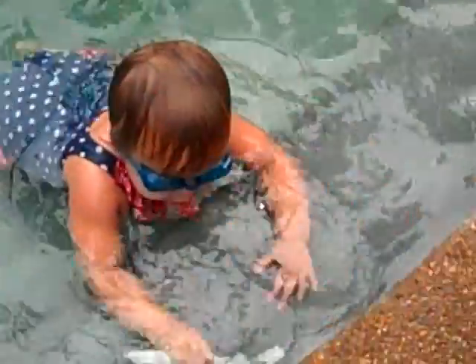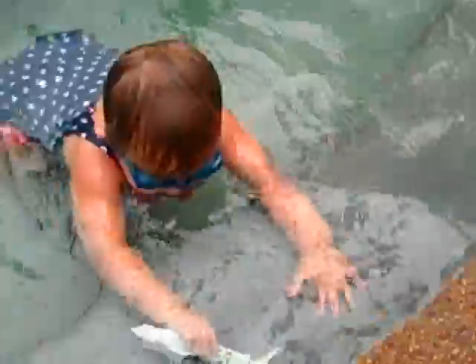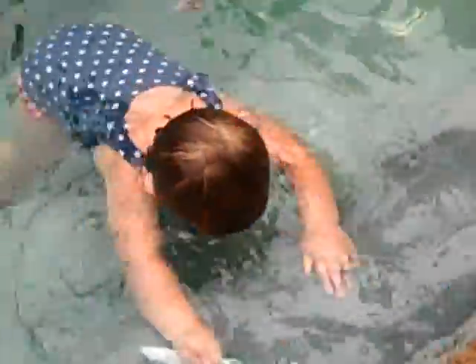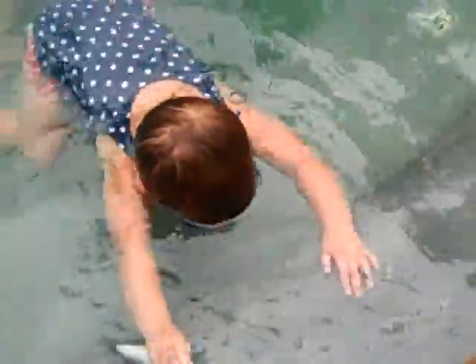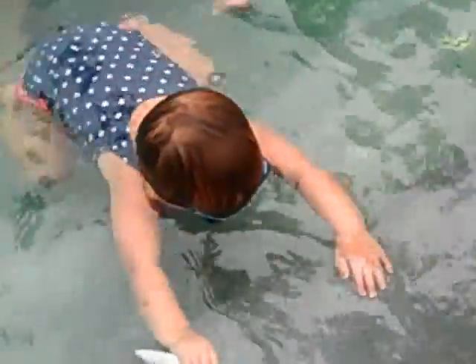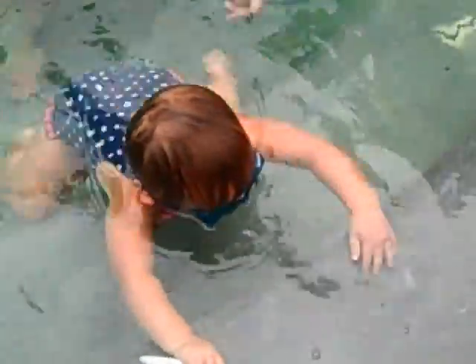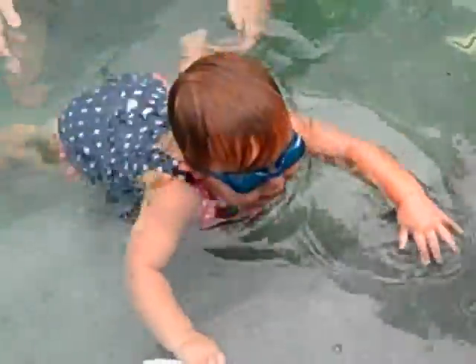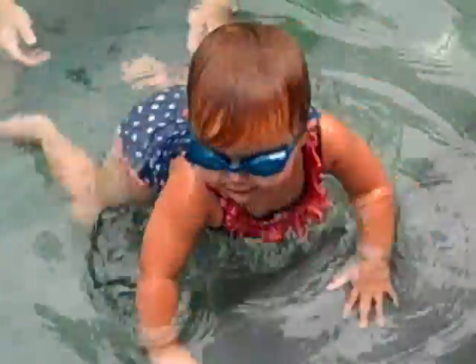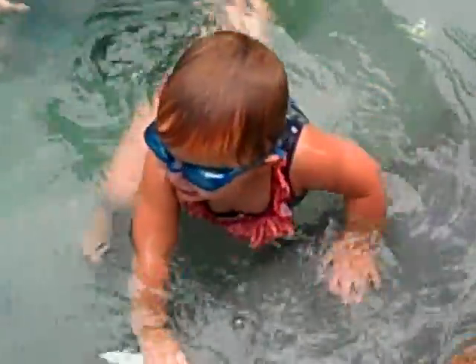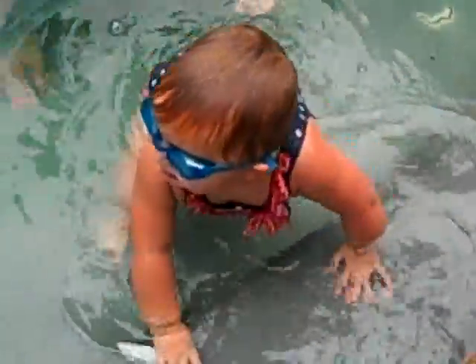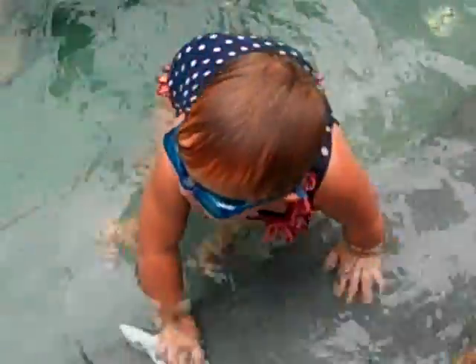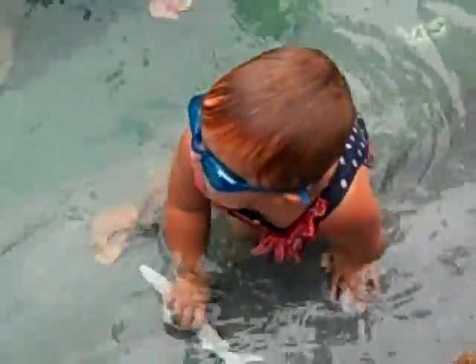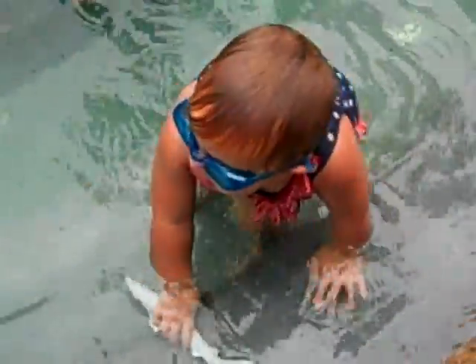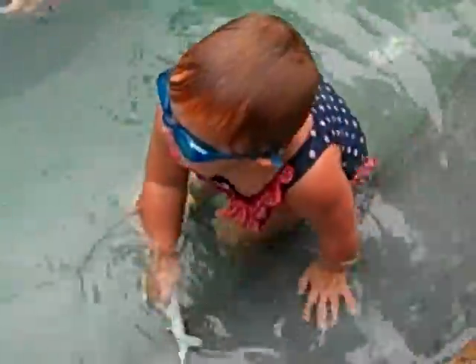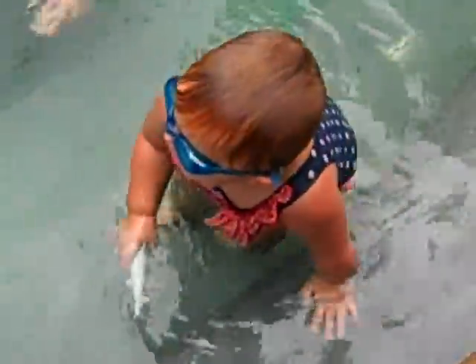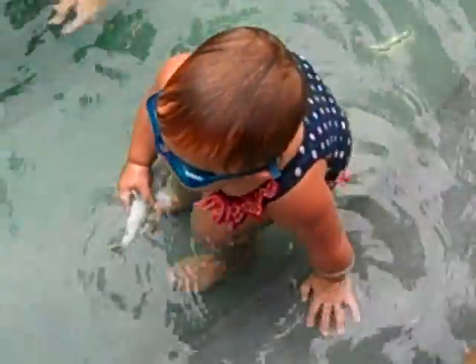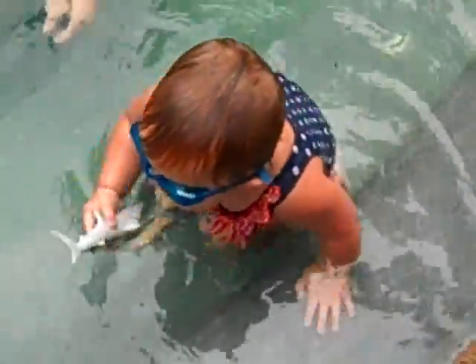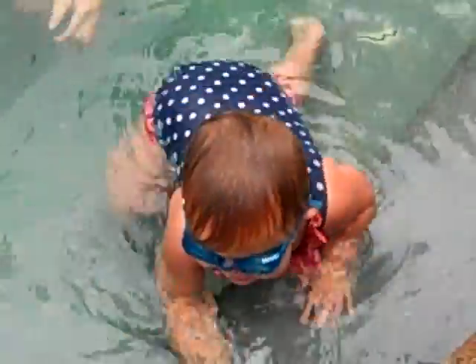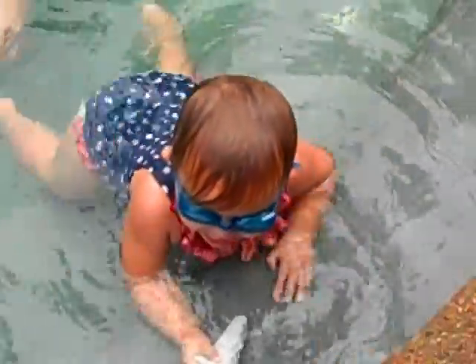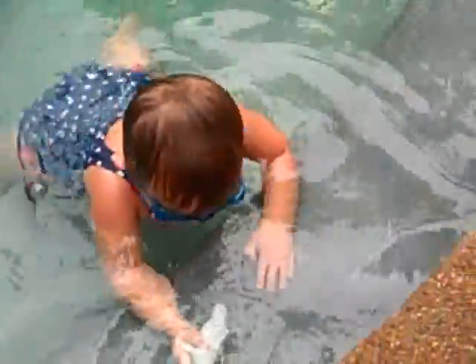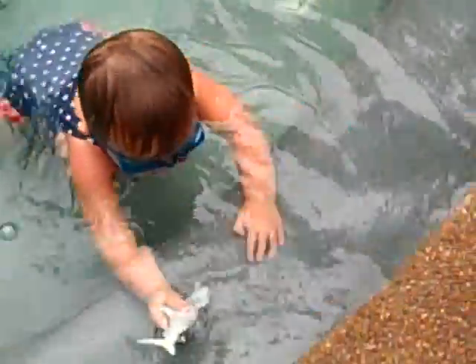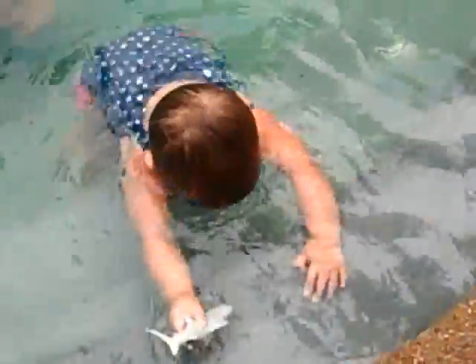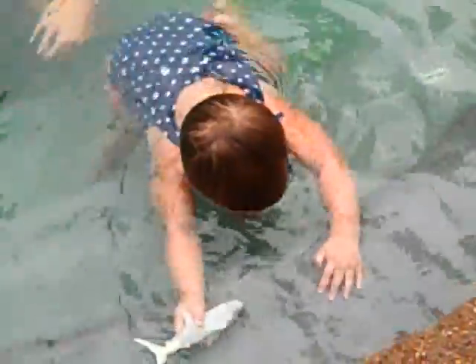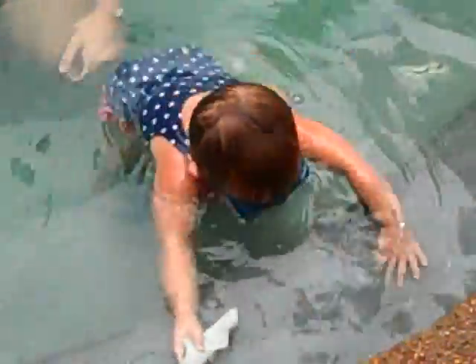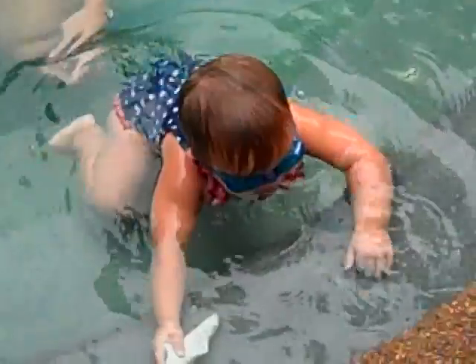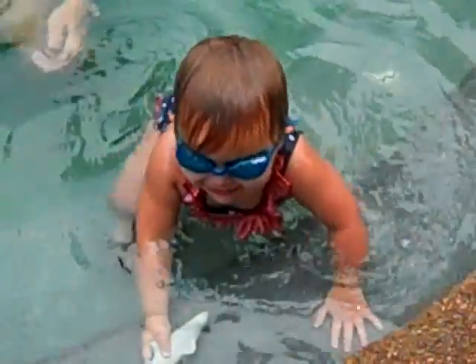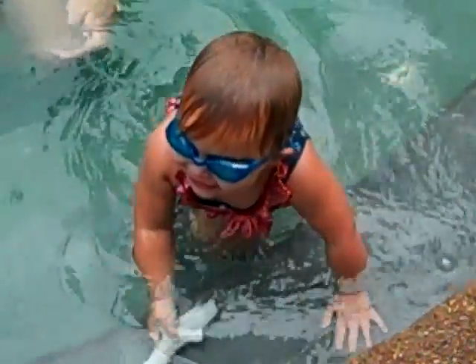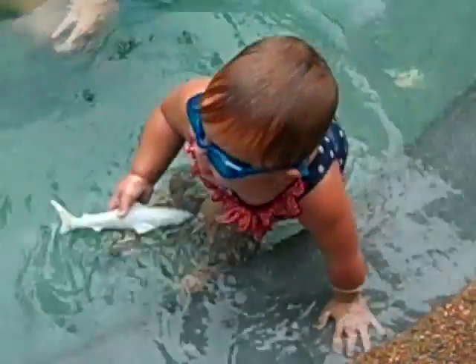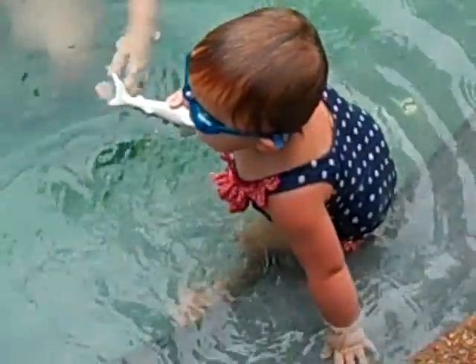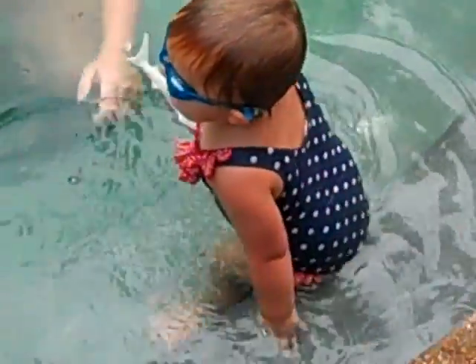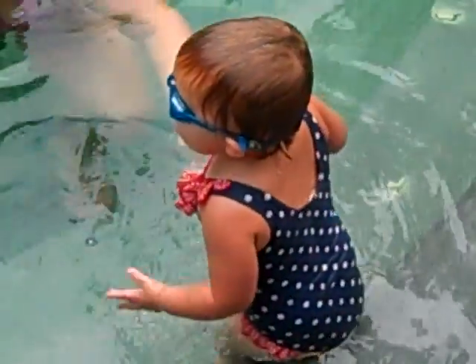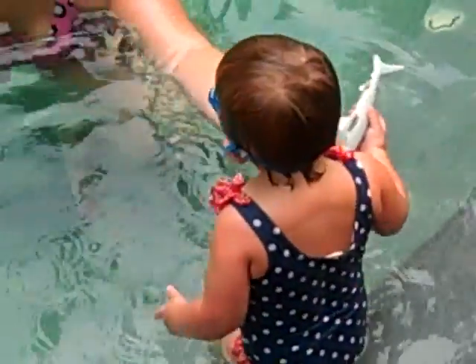Hey, can you show me how you put your face in the water? There you go. There's some cool goggles you got on, too. Yay! Wow, bubbles!